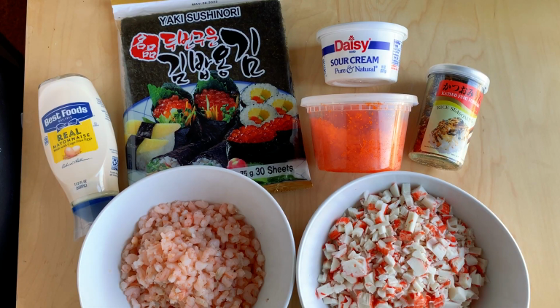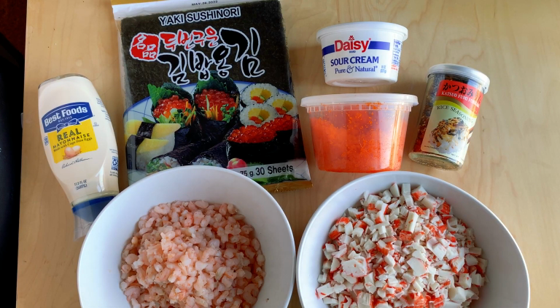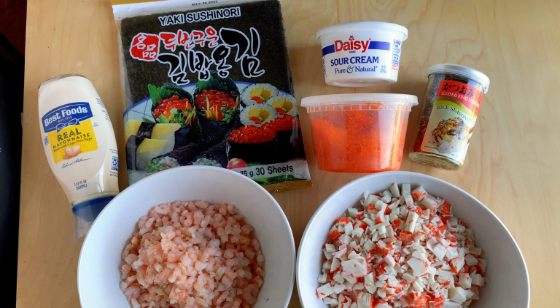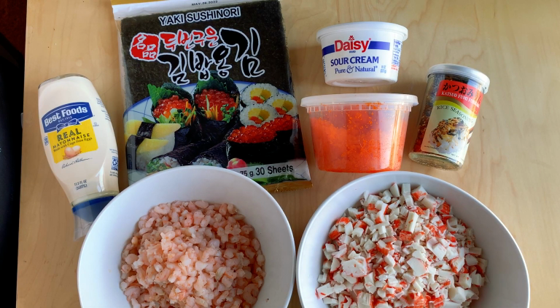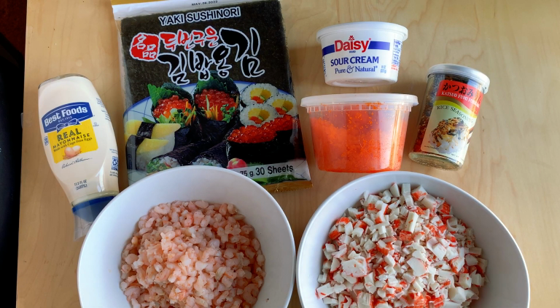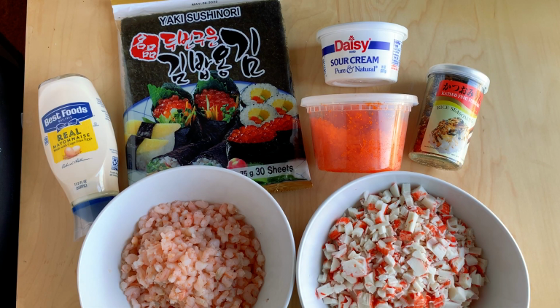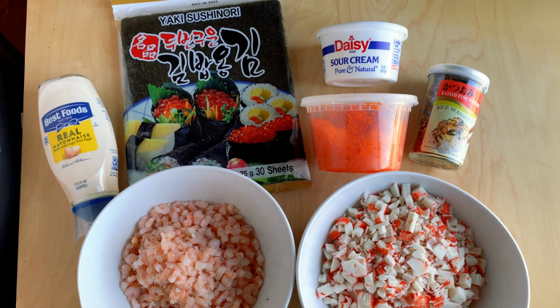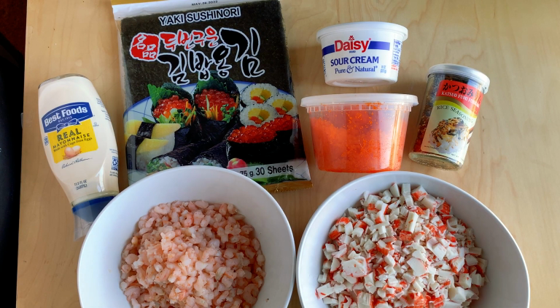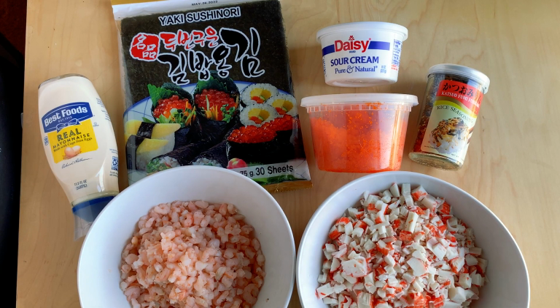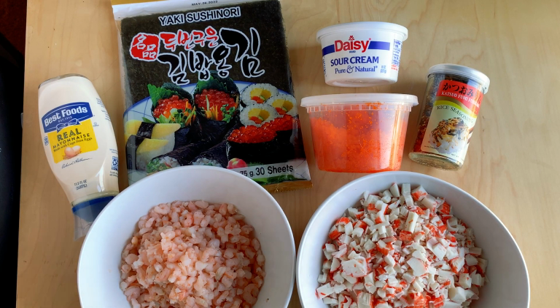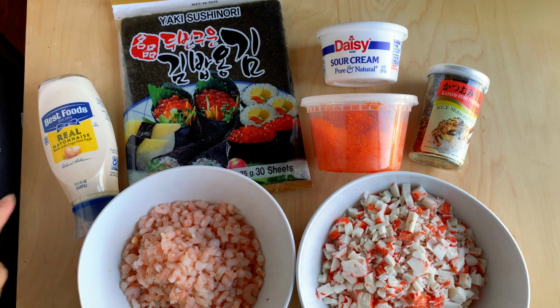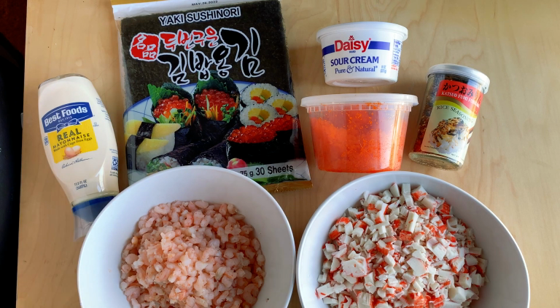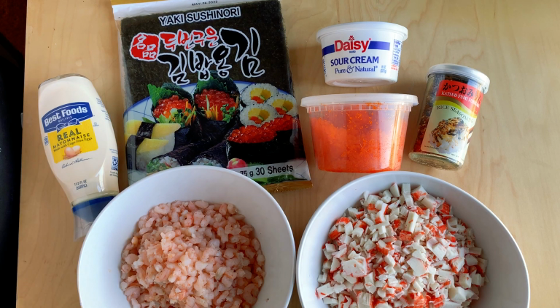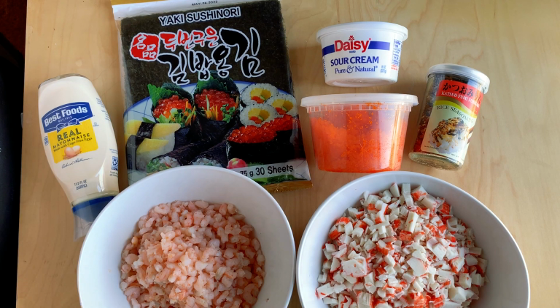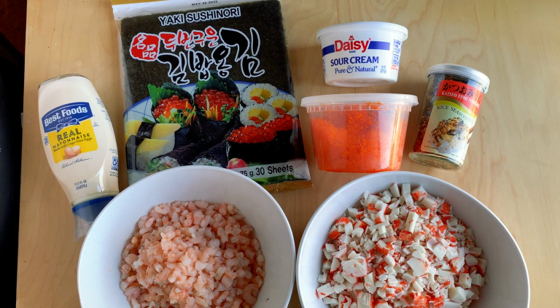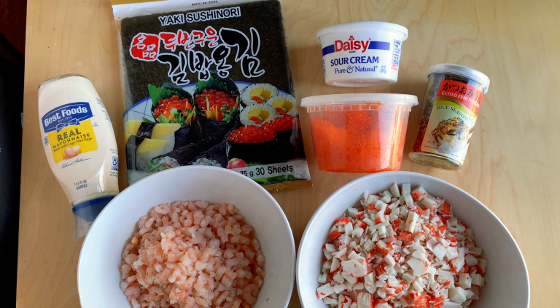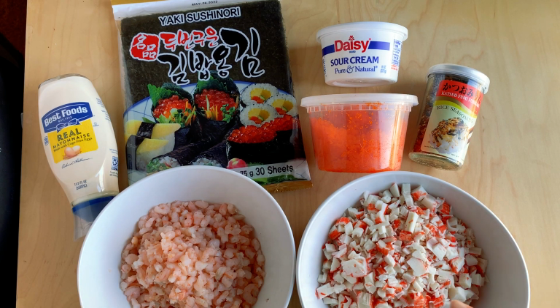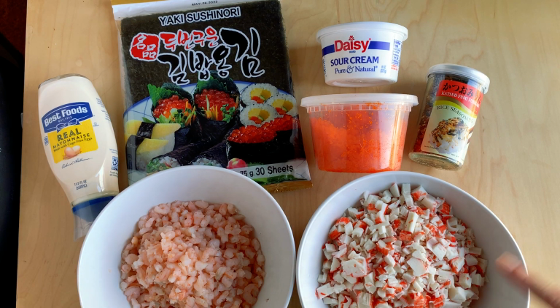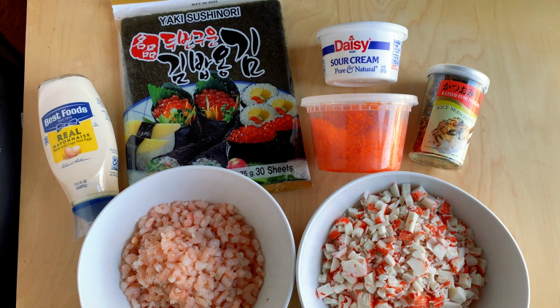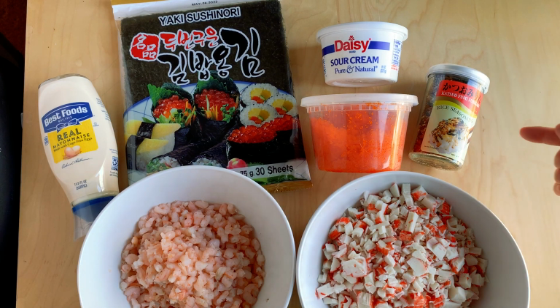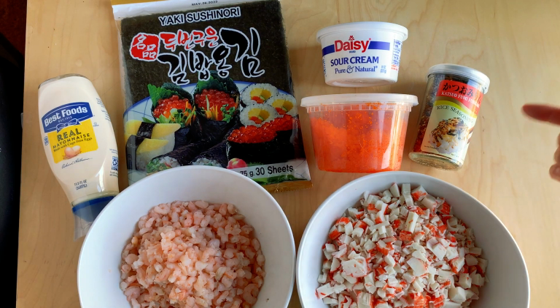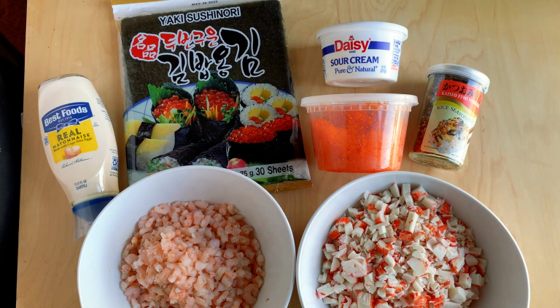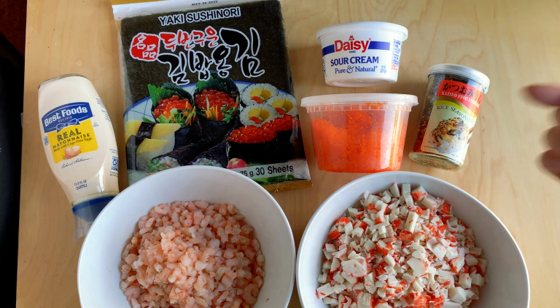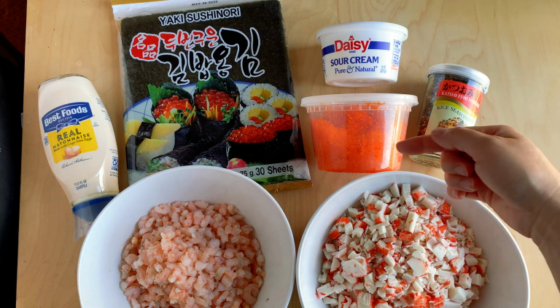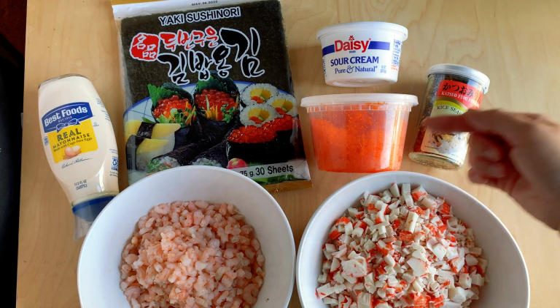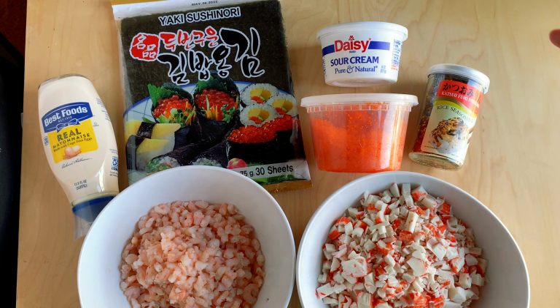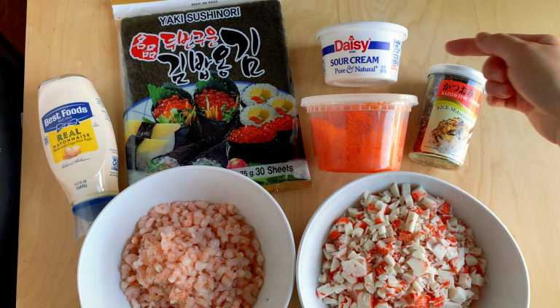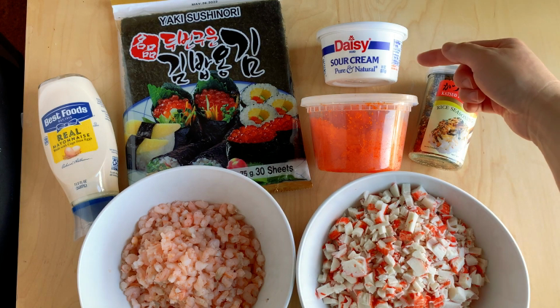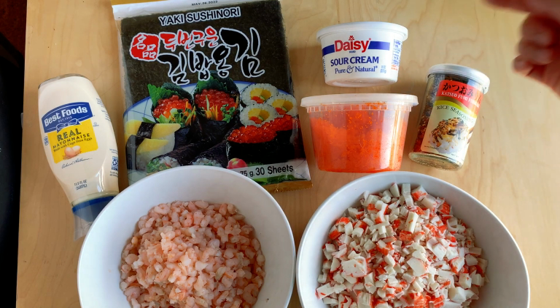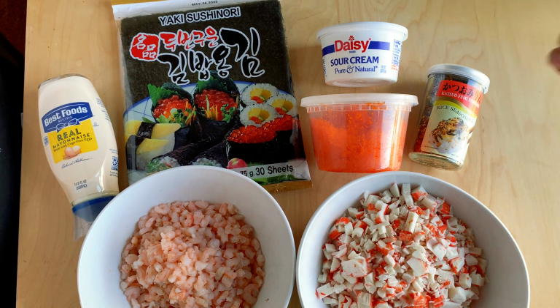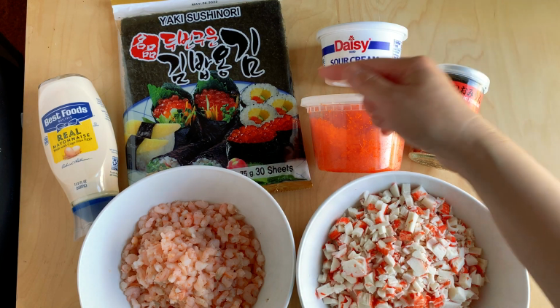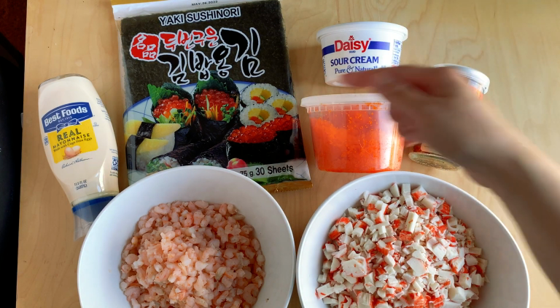Here are the ingredients for sushi bake: mayo, baby shrimp, imitation crab, furikake, tobiko, sour cream, and seaweed.